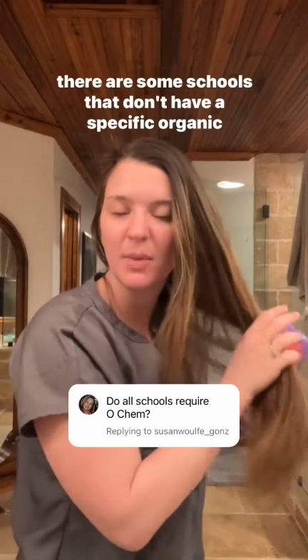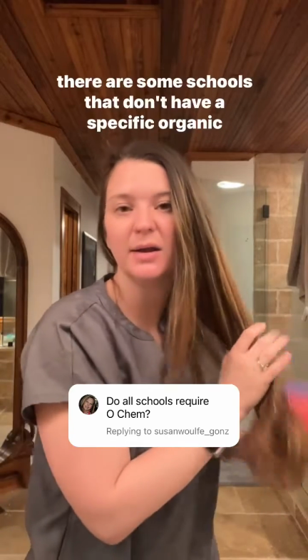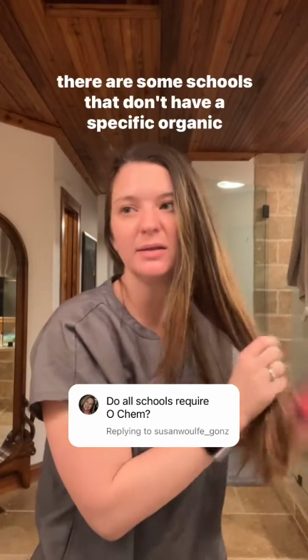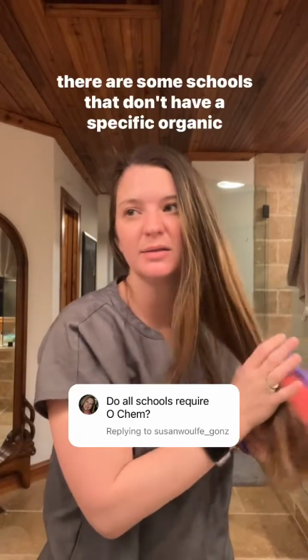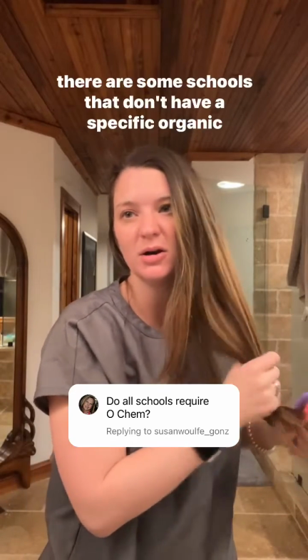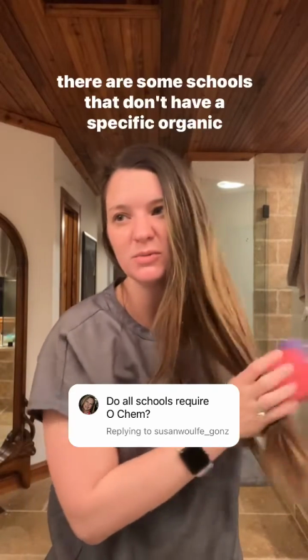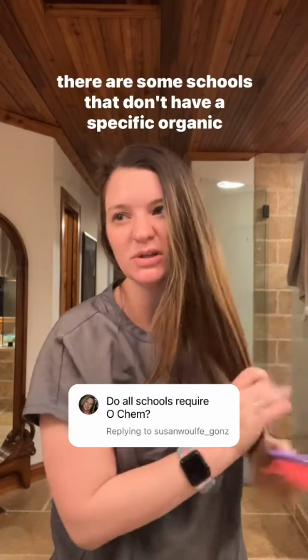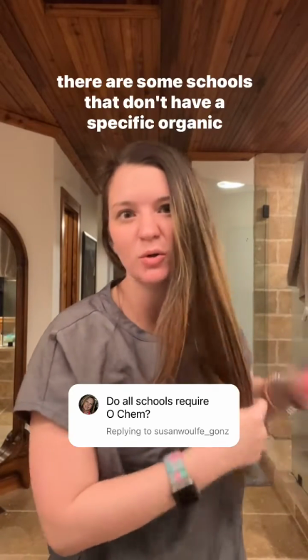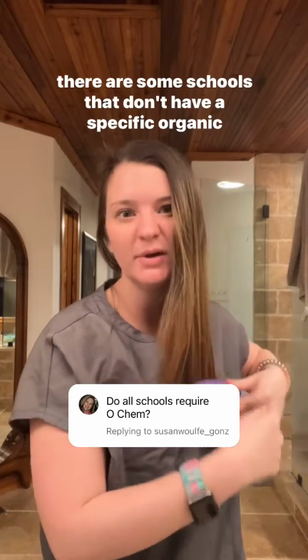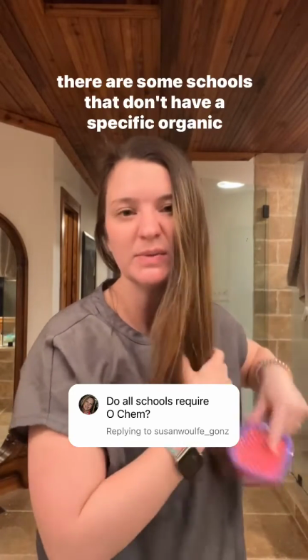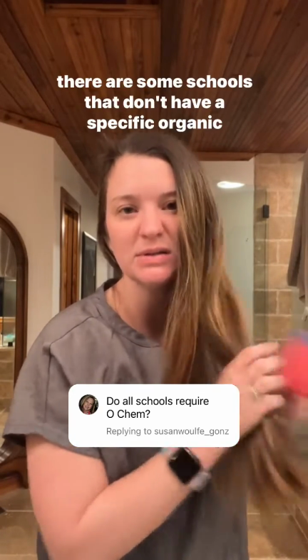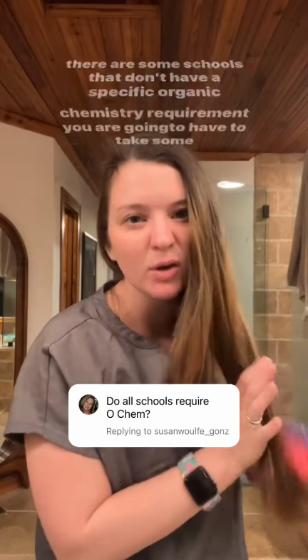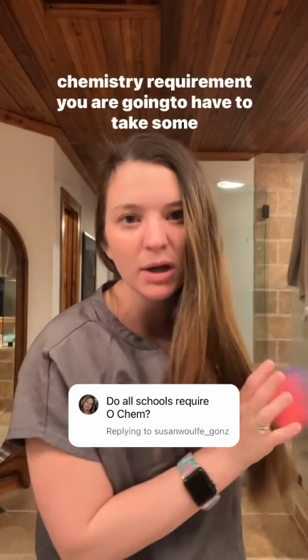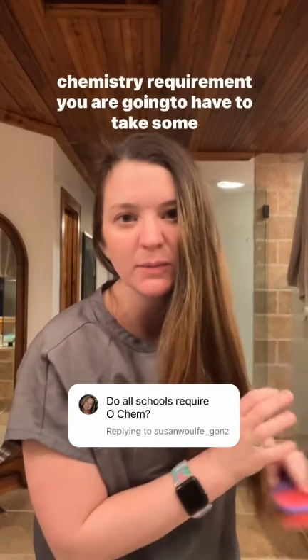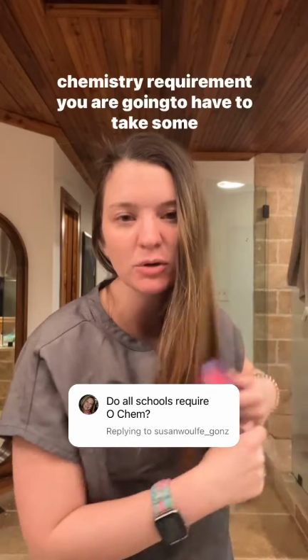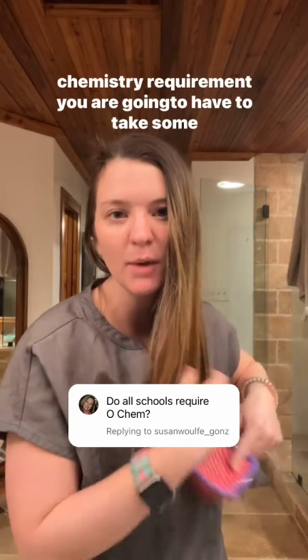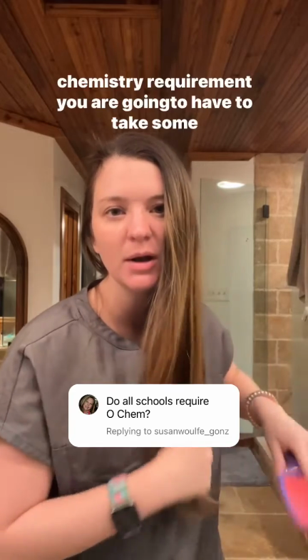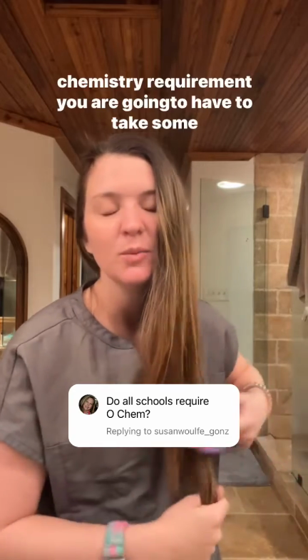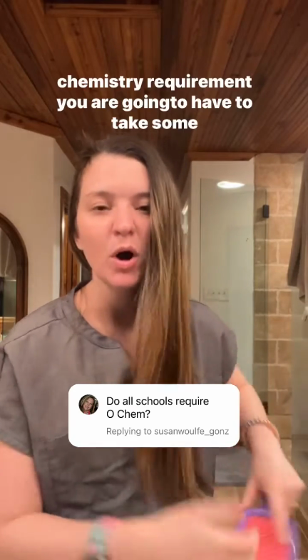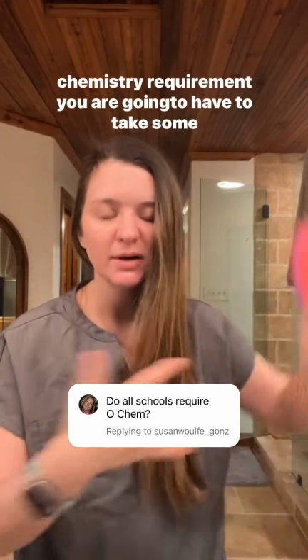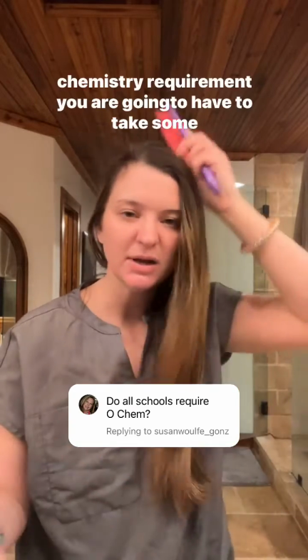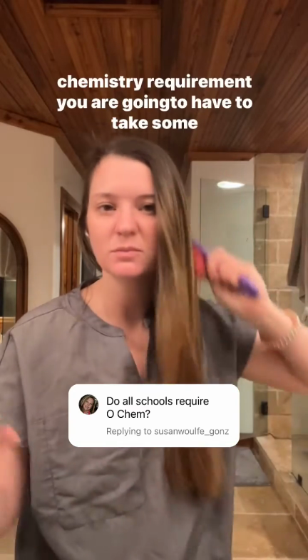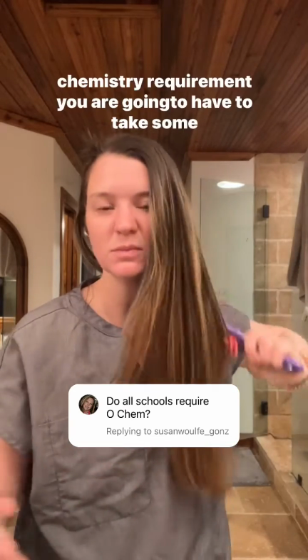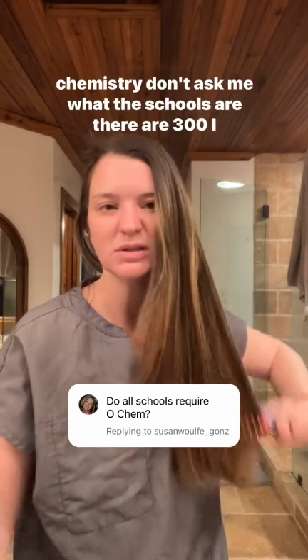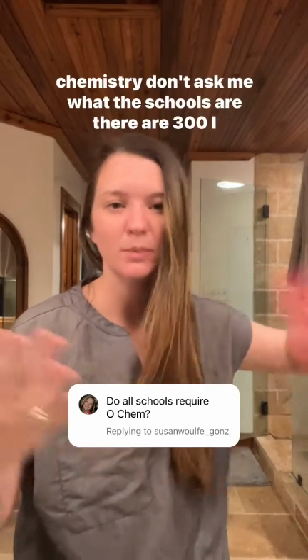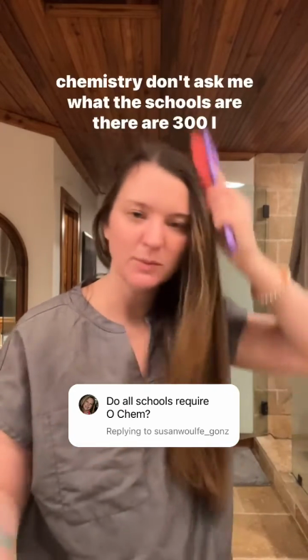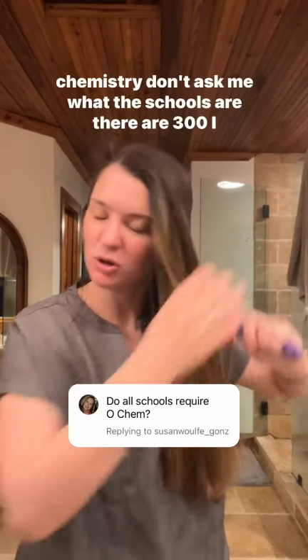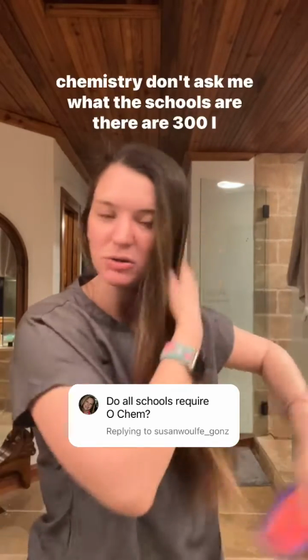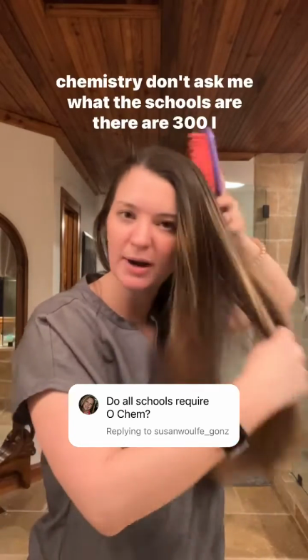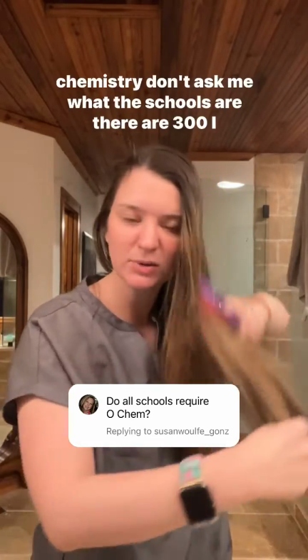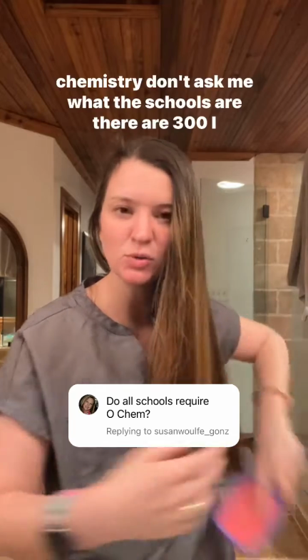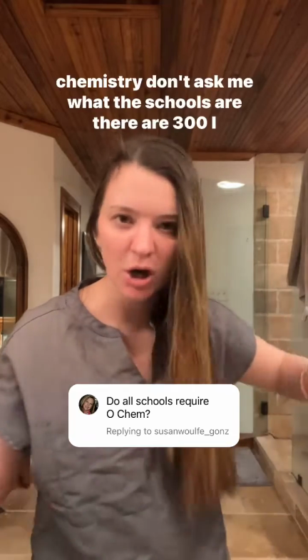But there are some schools that don't have a specific organic chemistry requirement, but you are going to have to take some chemistry. Don't ask me what the schools are.